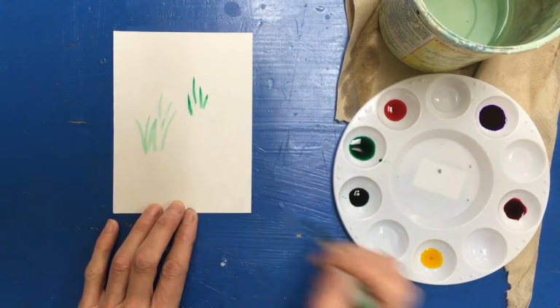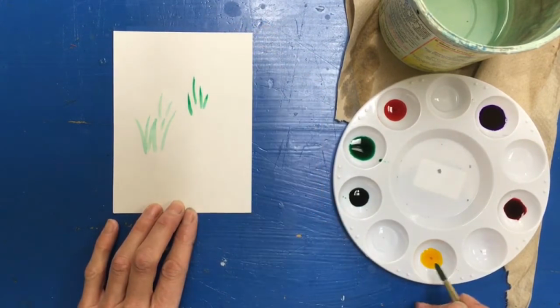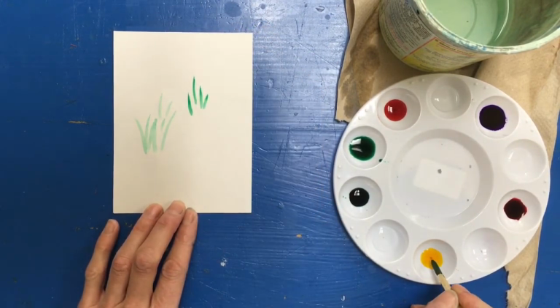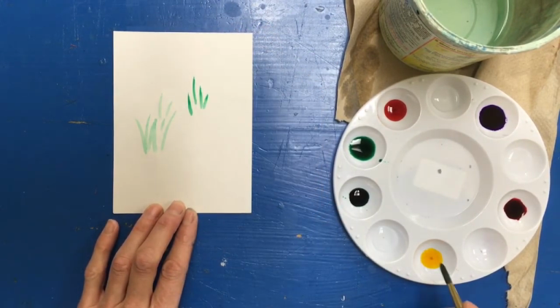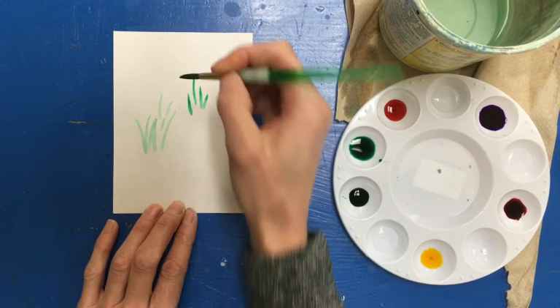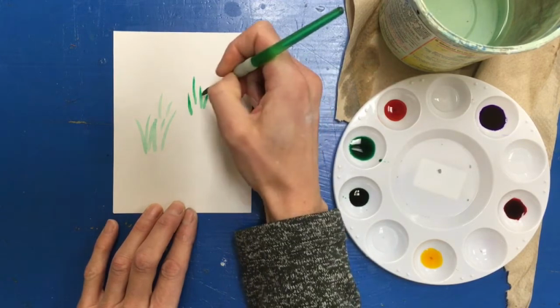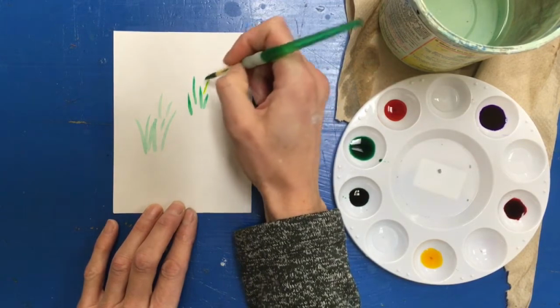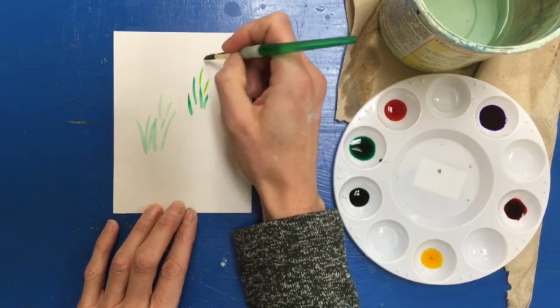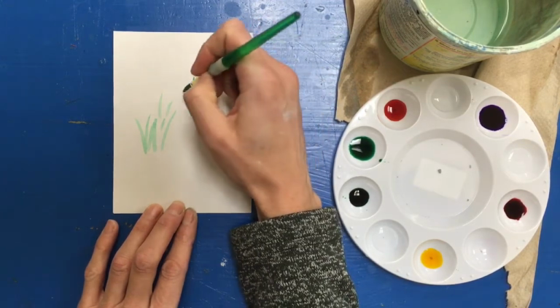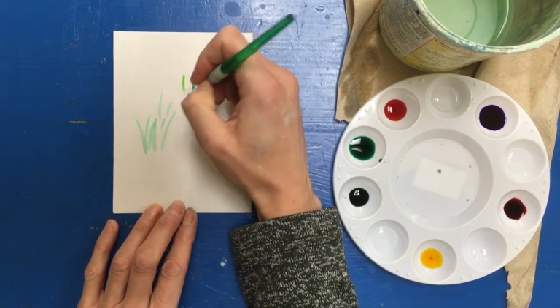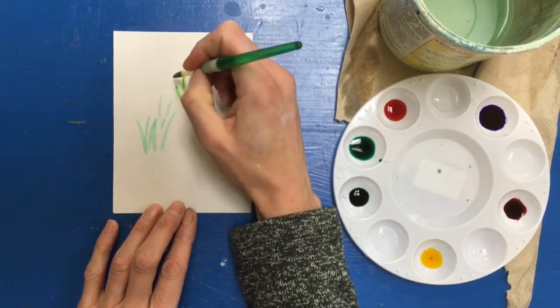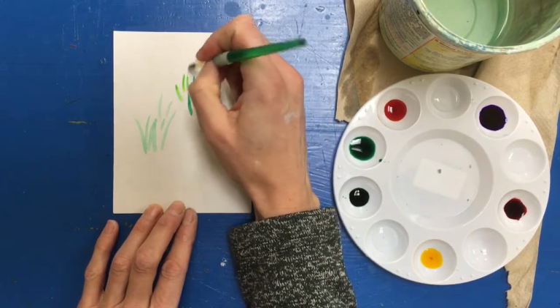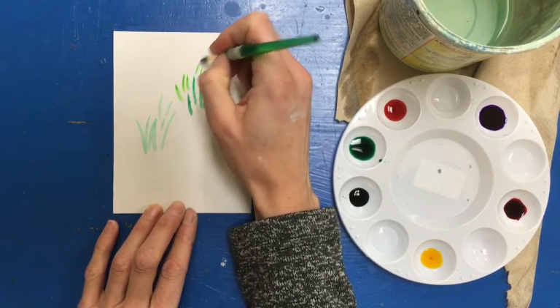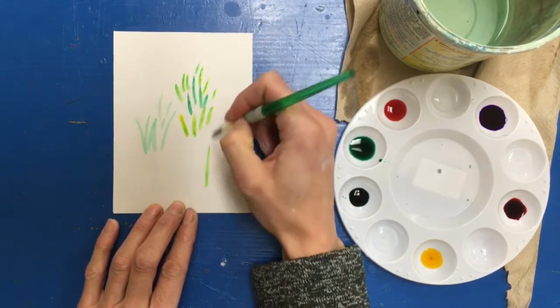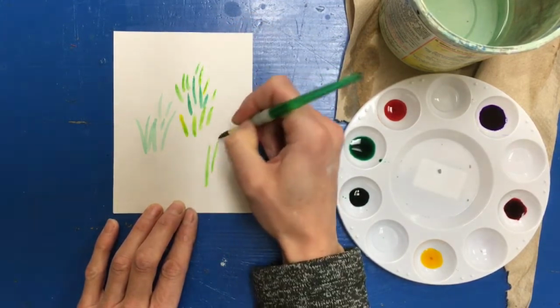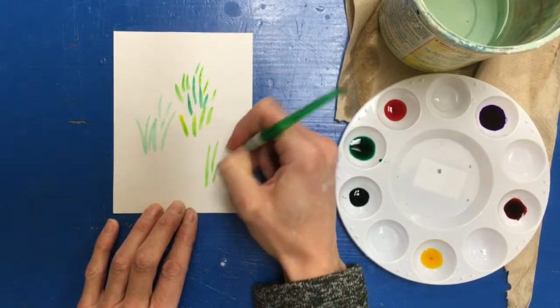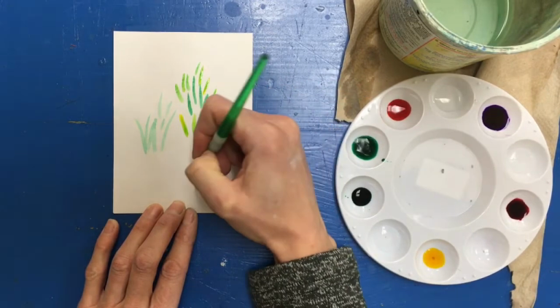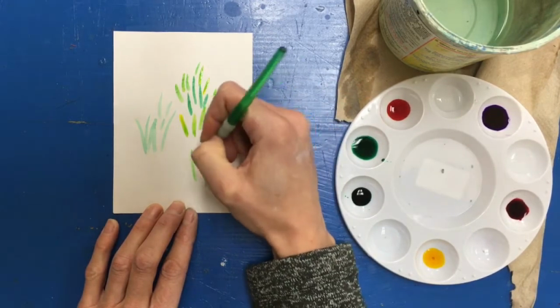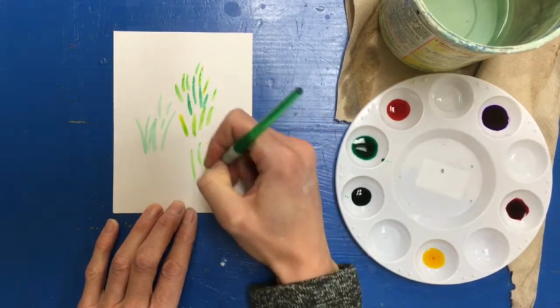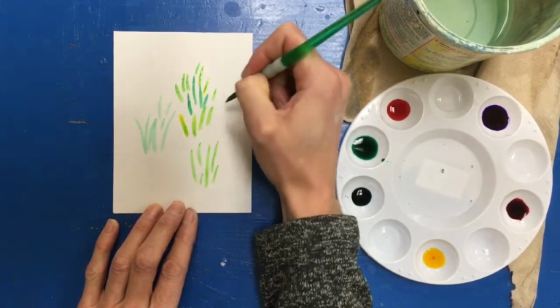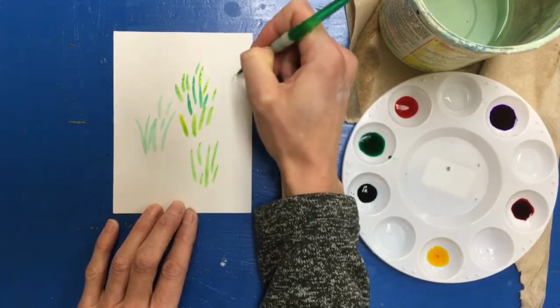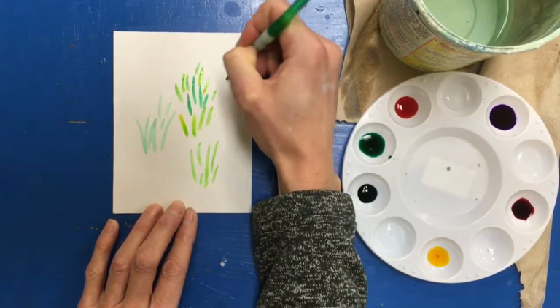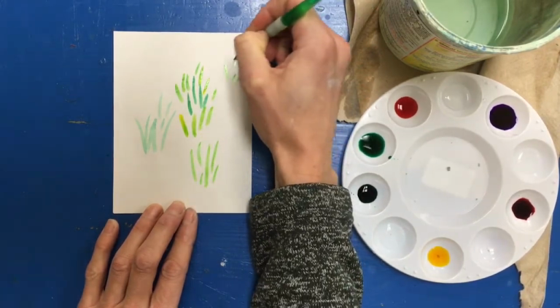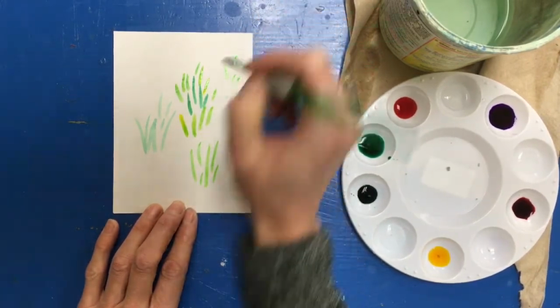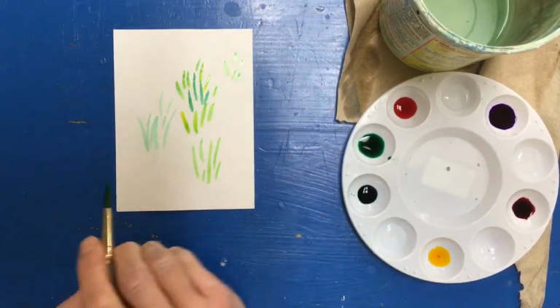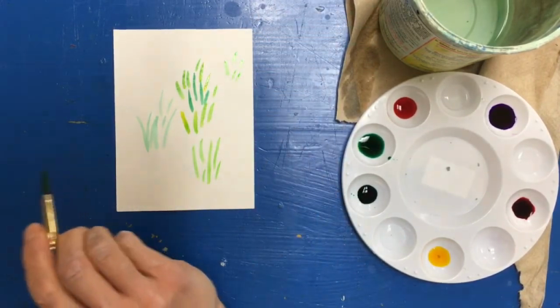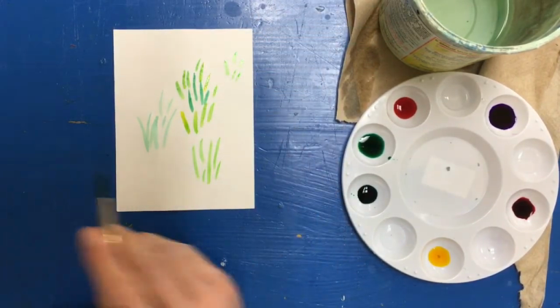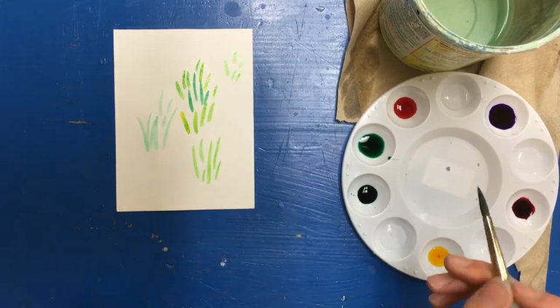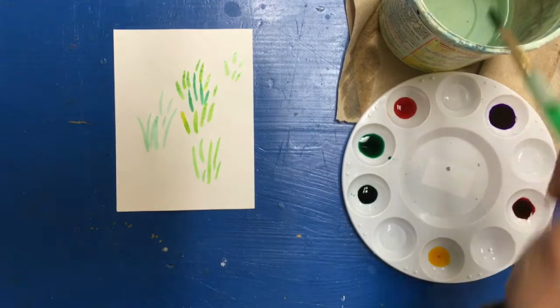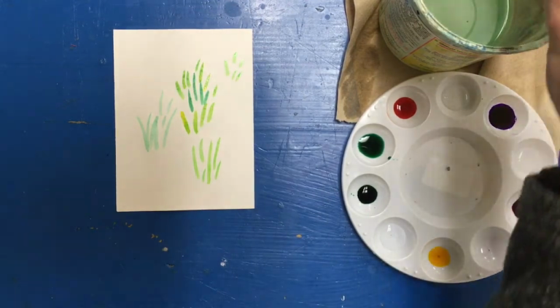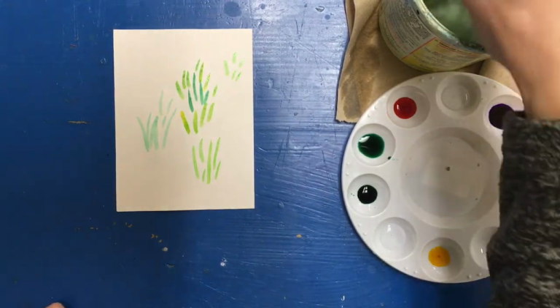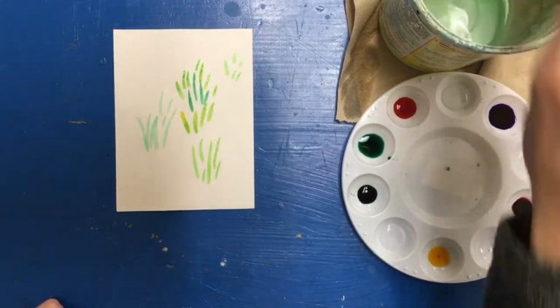What if I put a little yellow on my brush with green? I can get a mixture. Long pieces of grass for the foreground, short pieces of grass for the background. I could also practice making flowers, which are going to be dots.